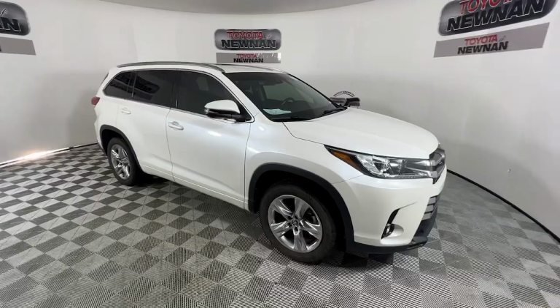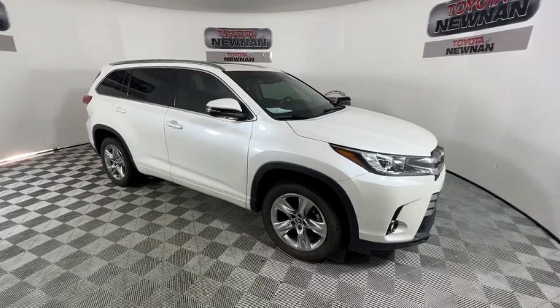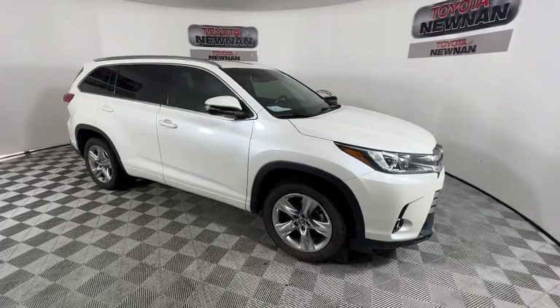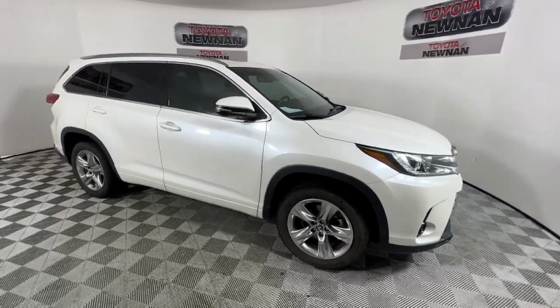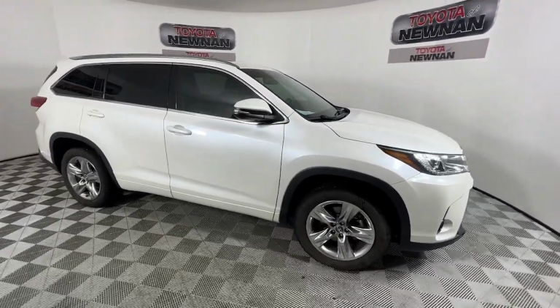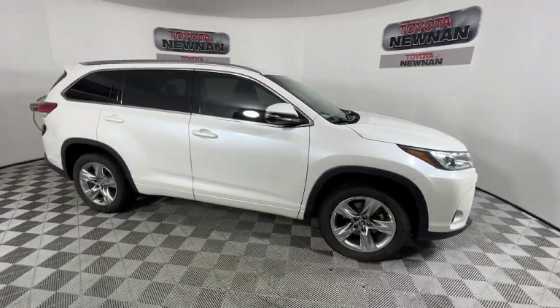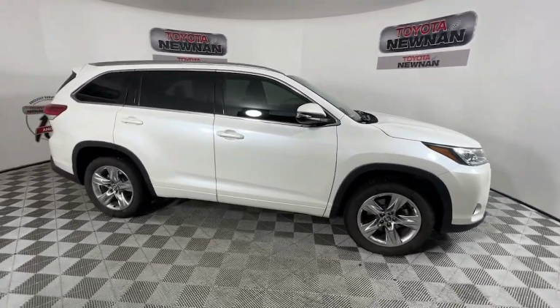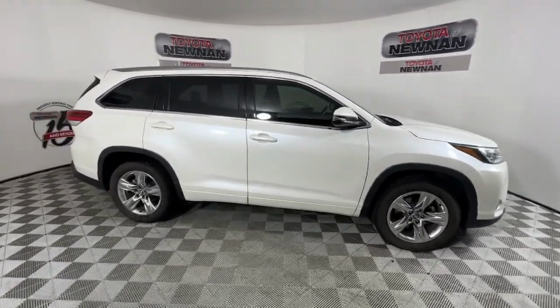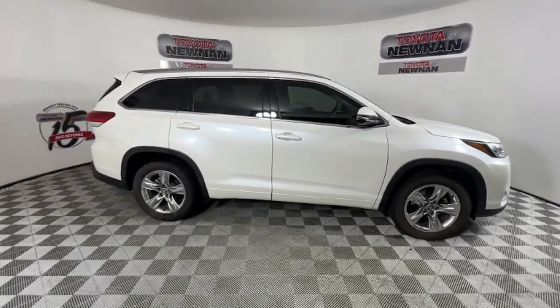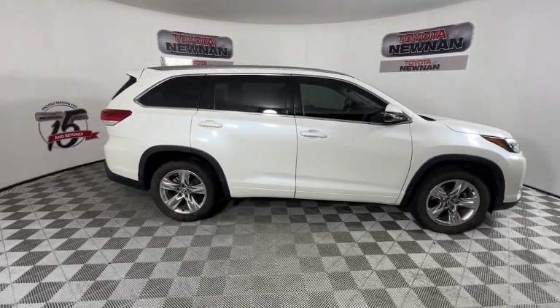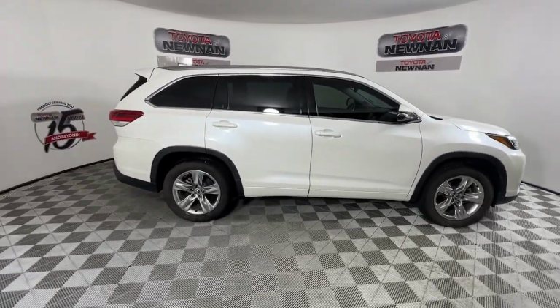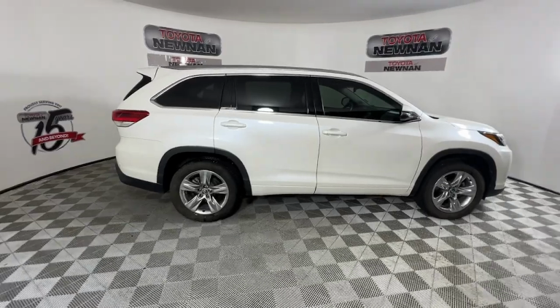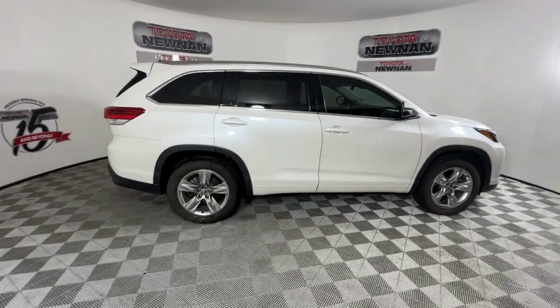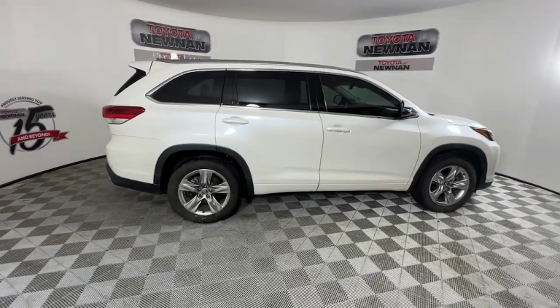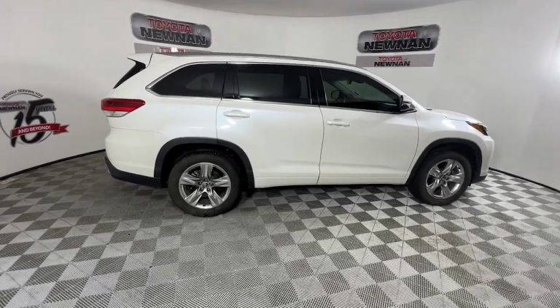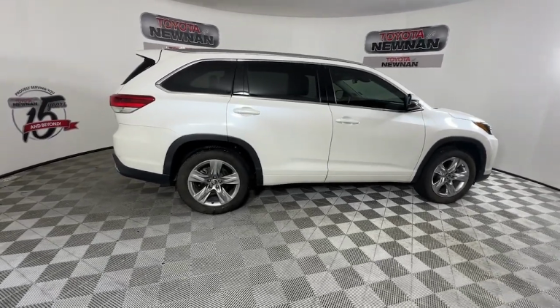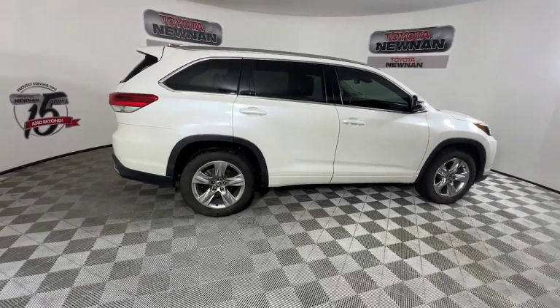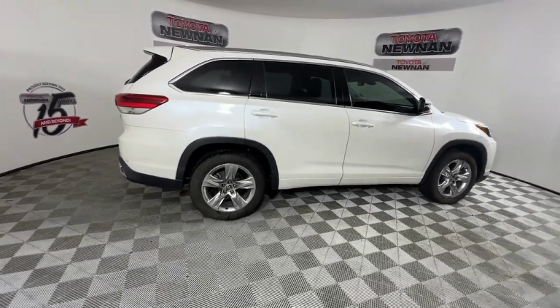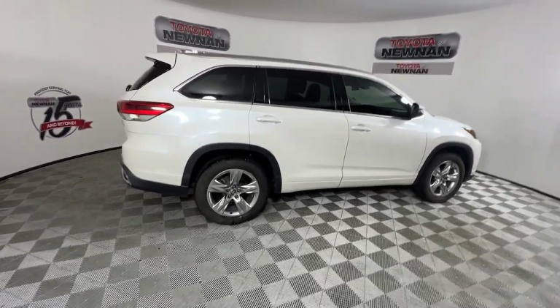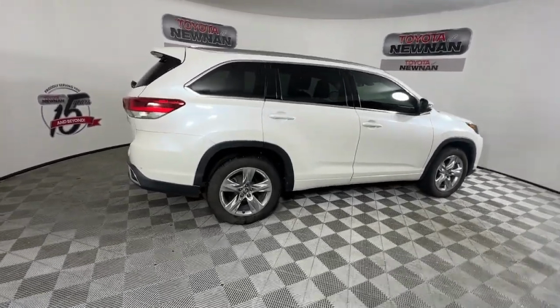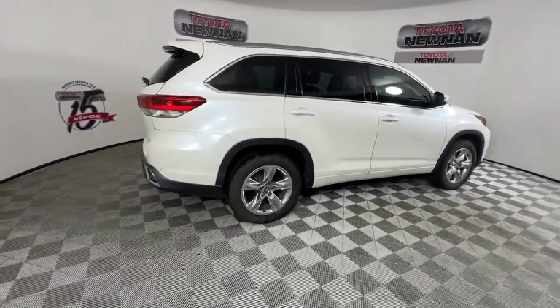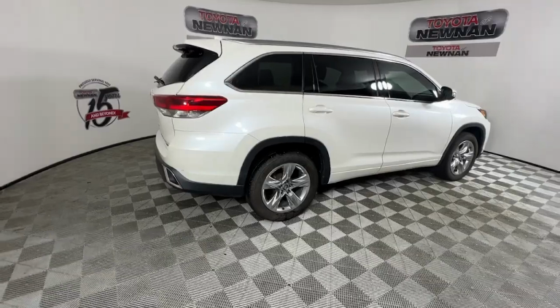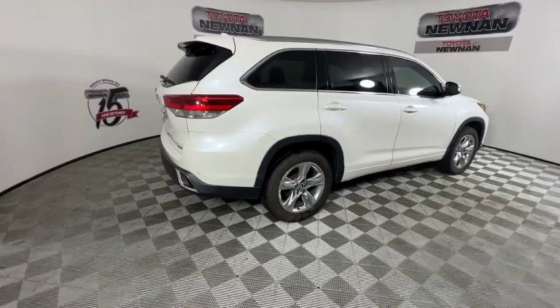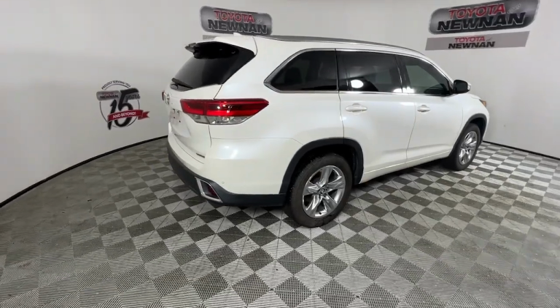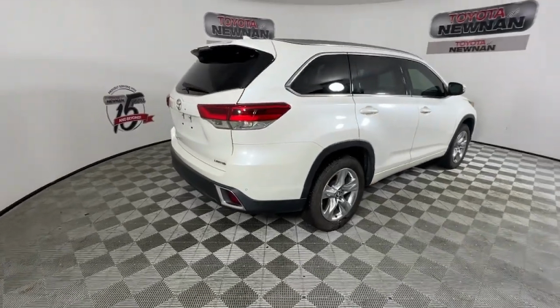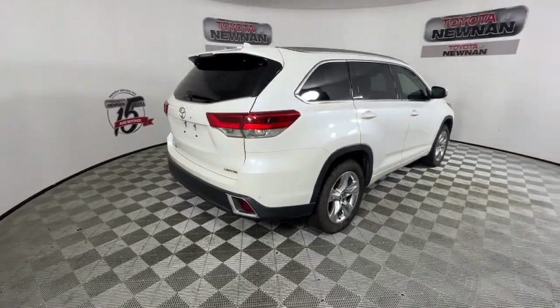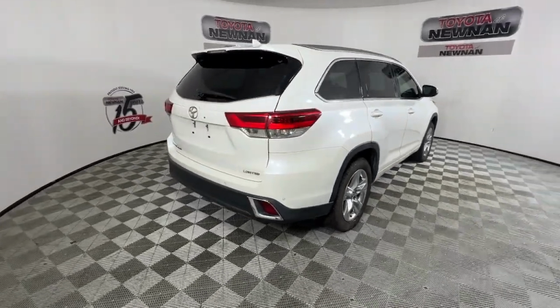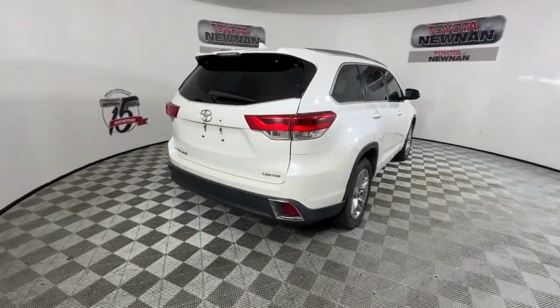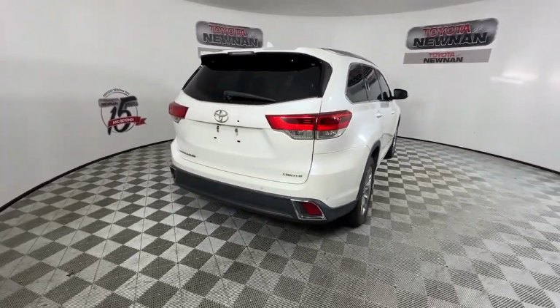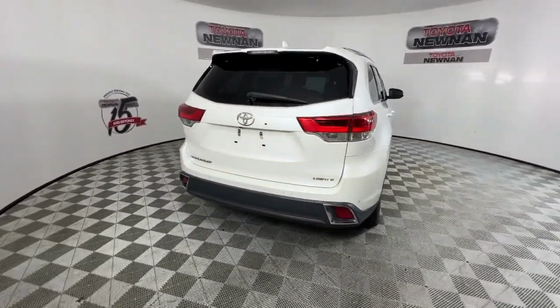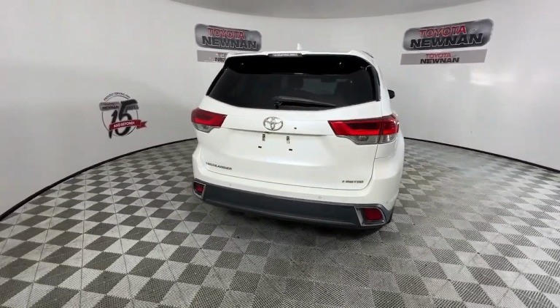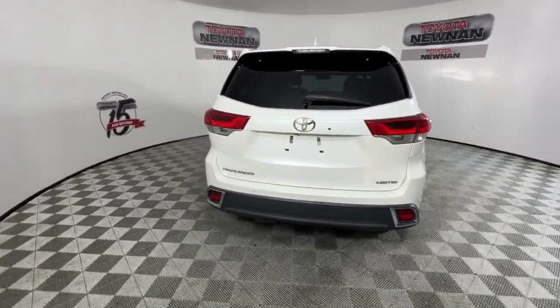Get a feel for the 2019 Toyota Highlander. With less than 120,000 miles on the odometer, this vehicle provides excellent value. Give your family this spacious, efficient Highlander and start building your road trip memories.